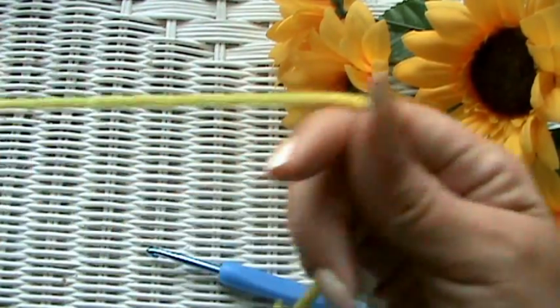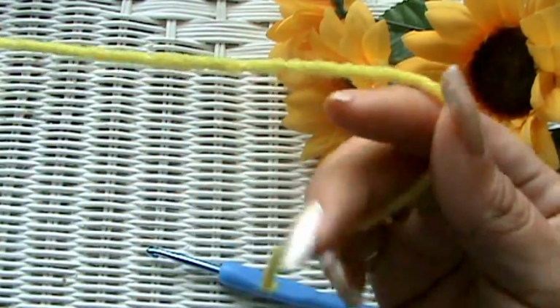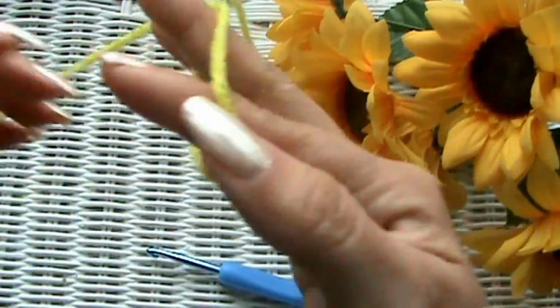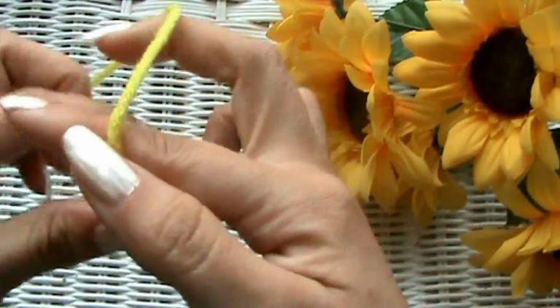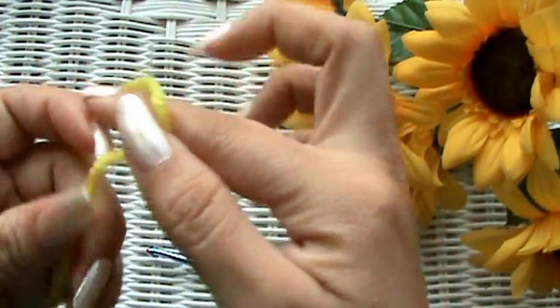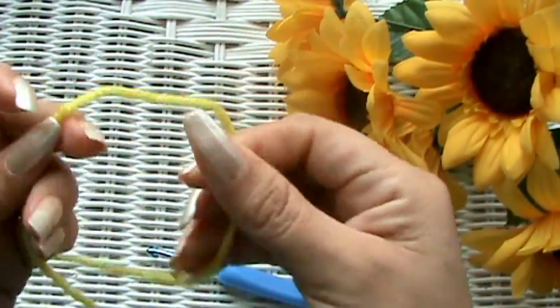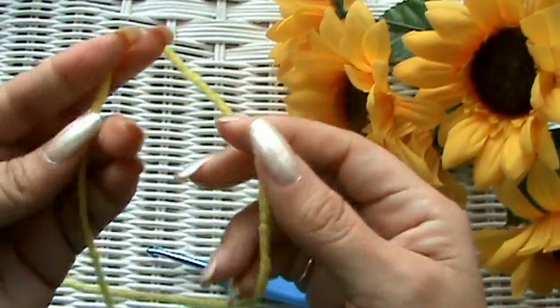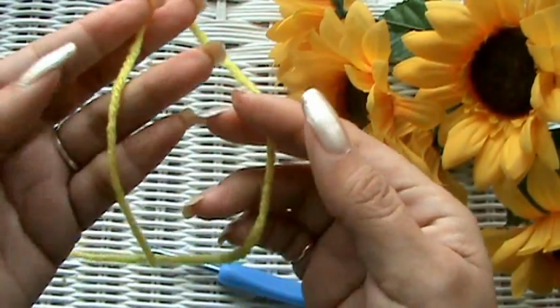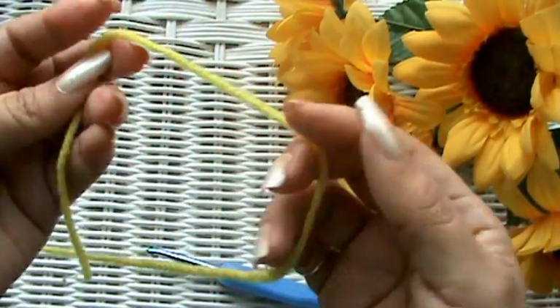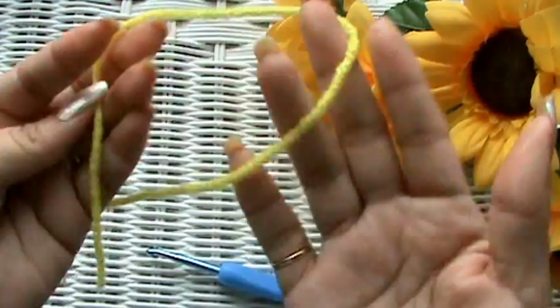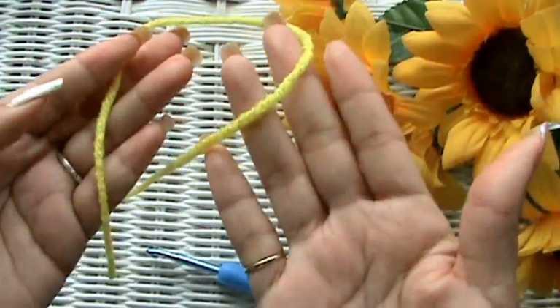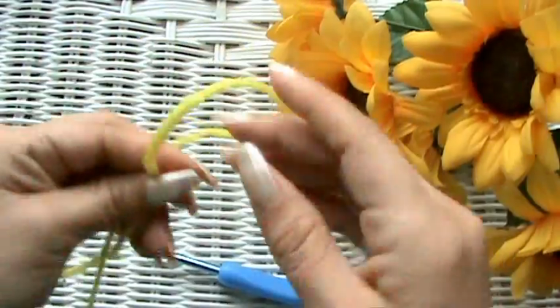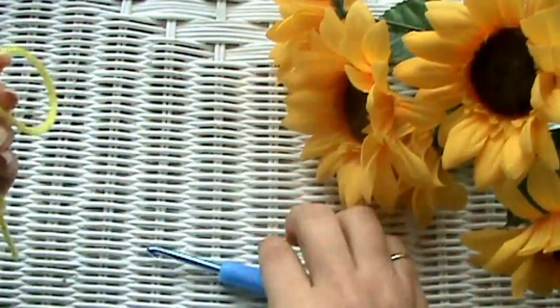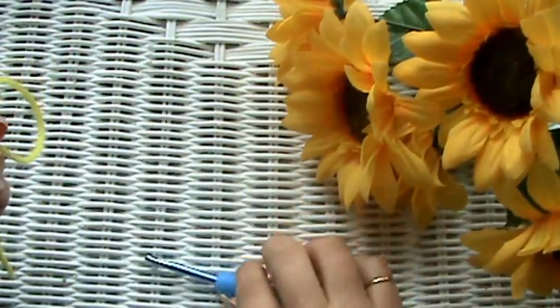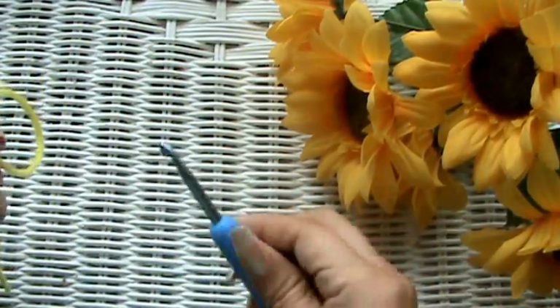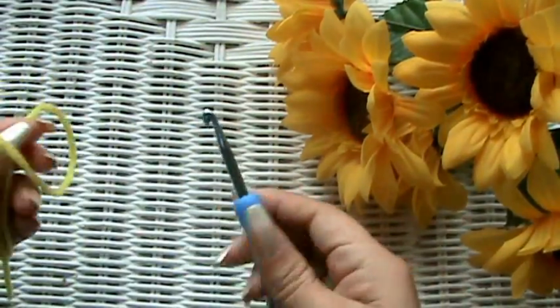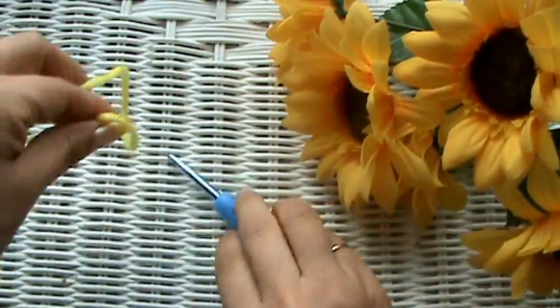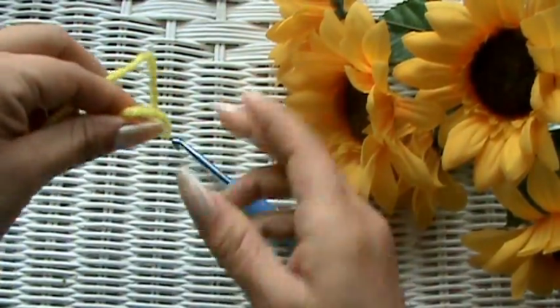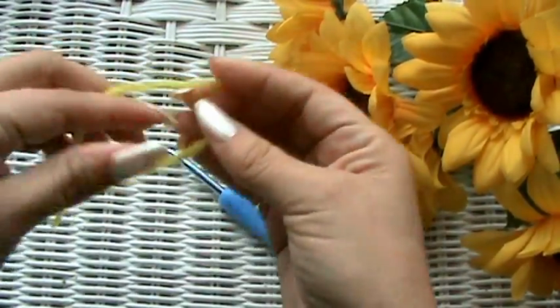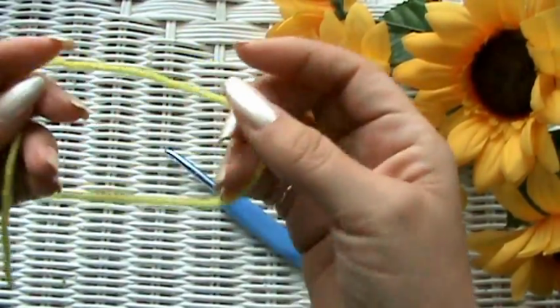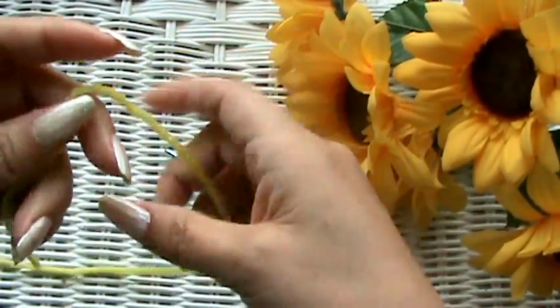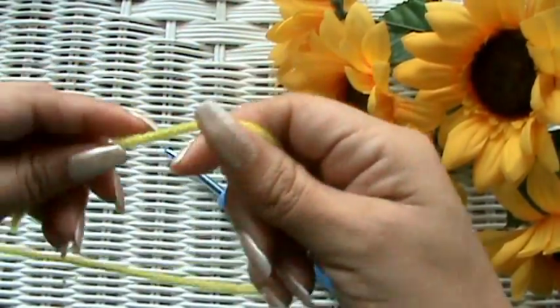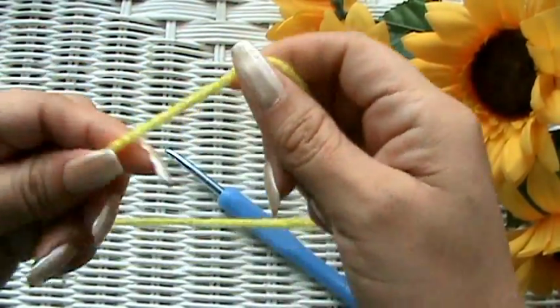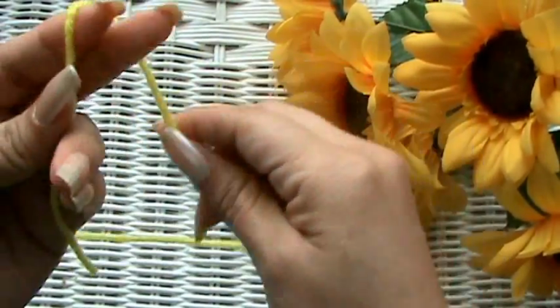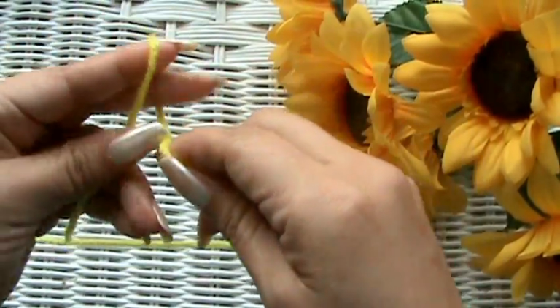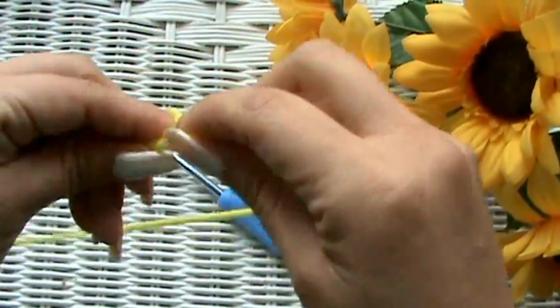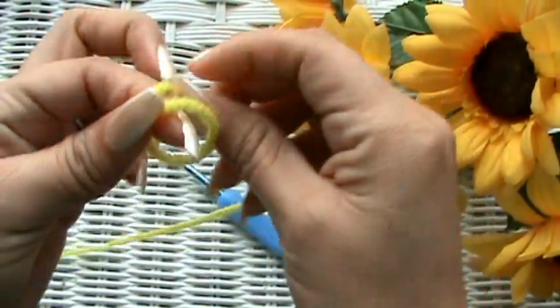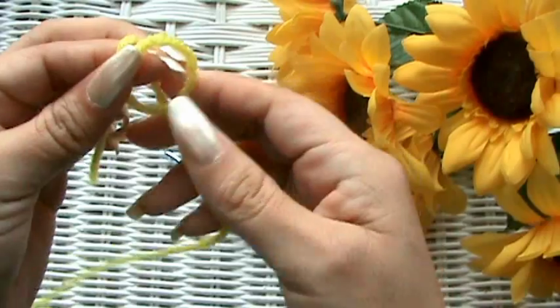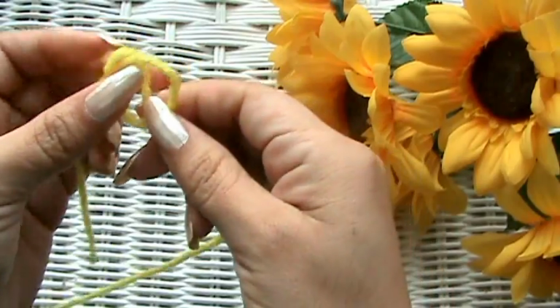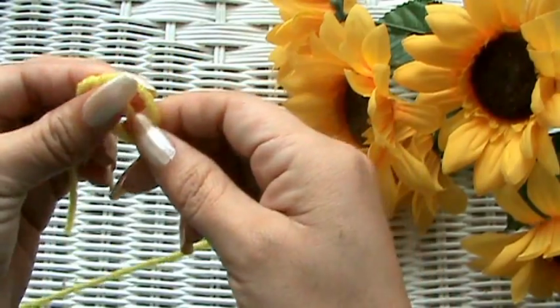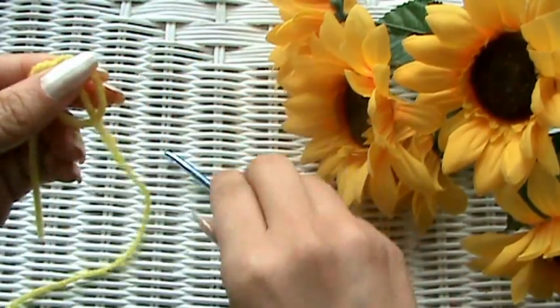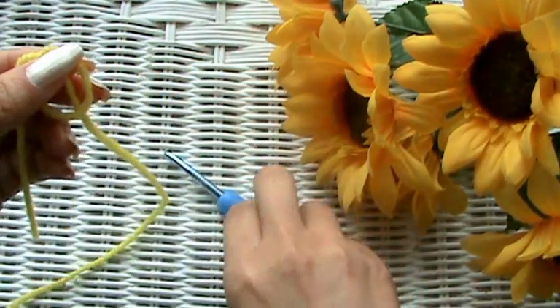Go get your yarn, go get your hook, and let's get started. You already know how to do a slip knot.